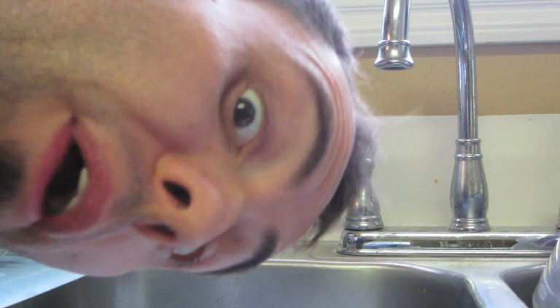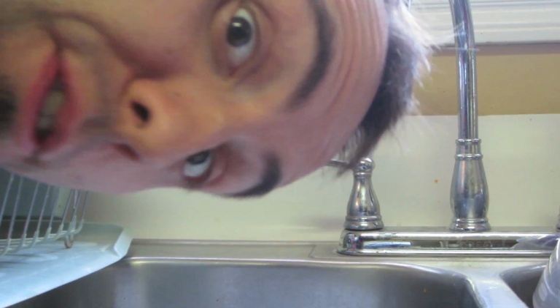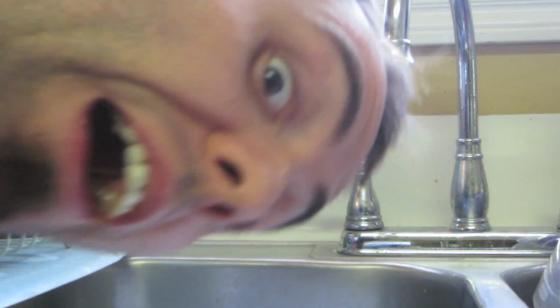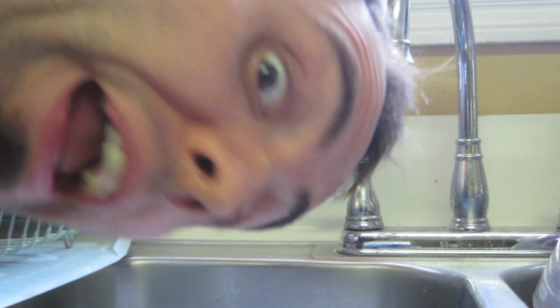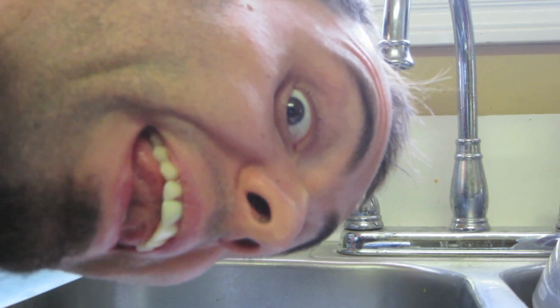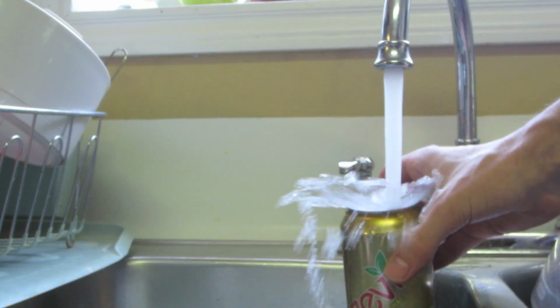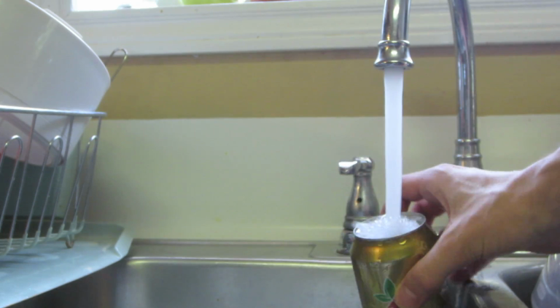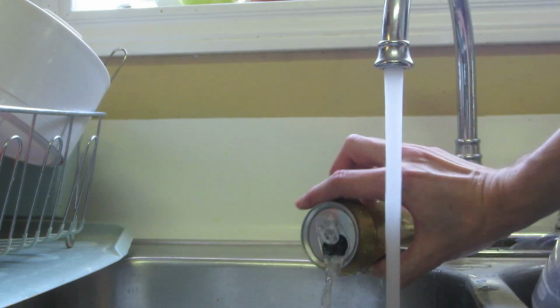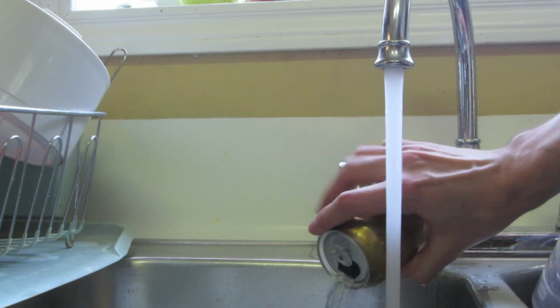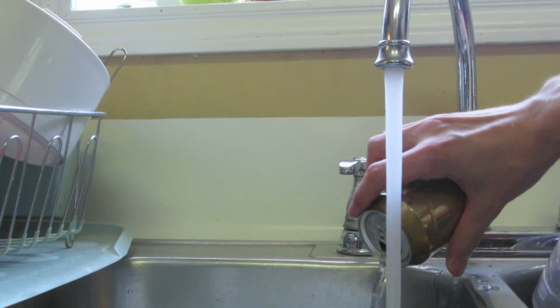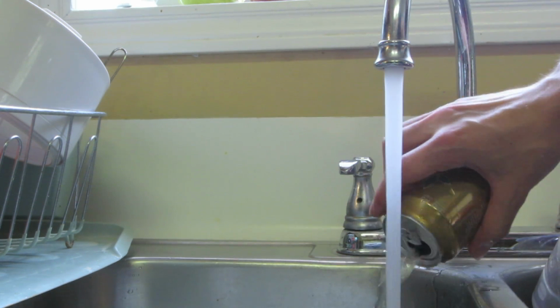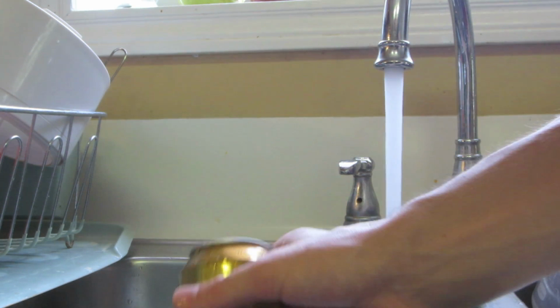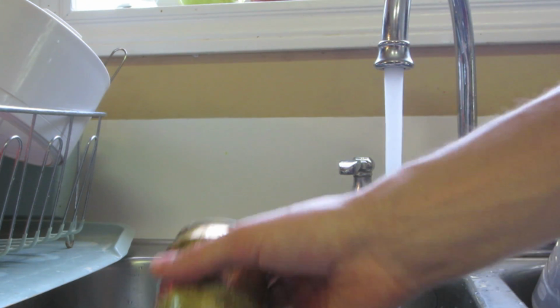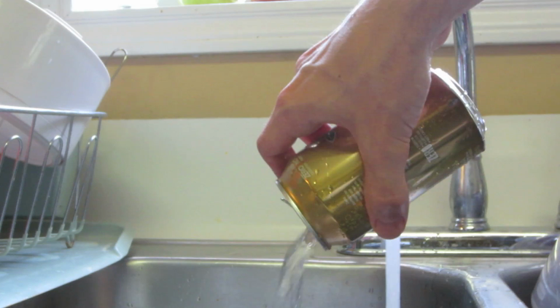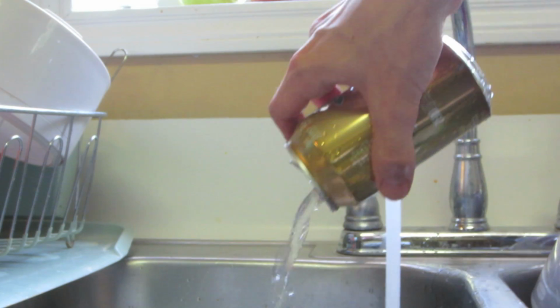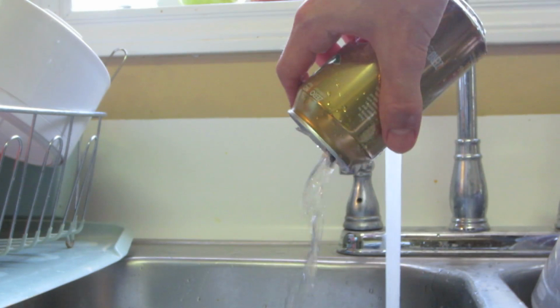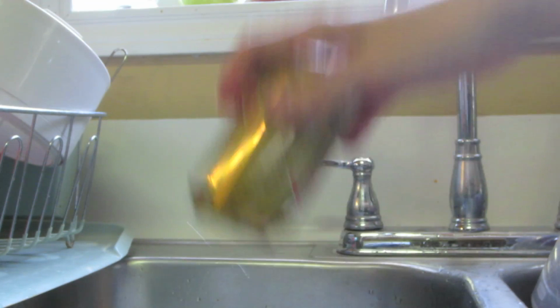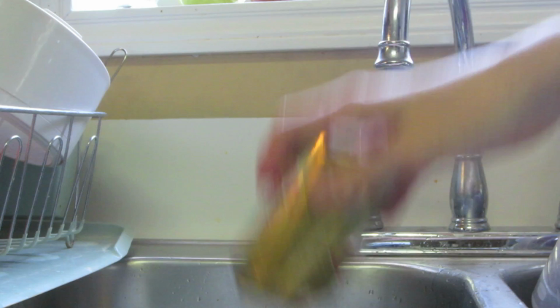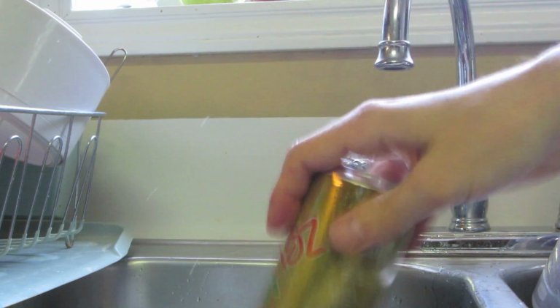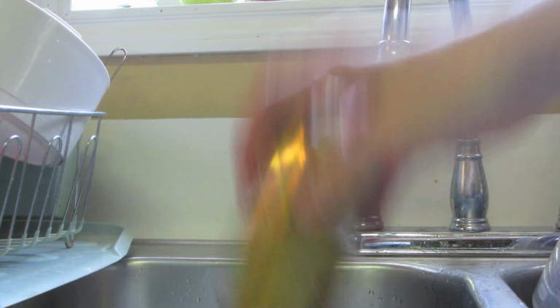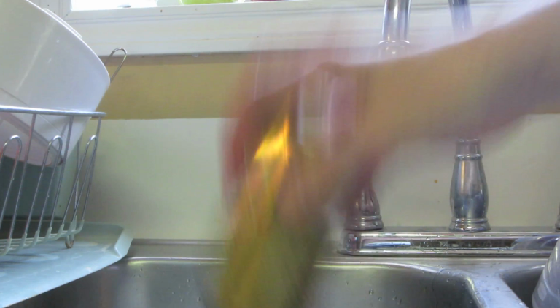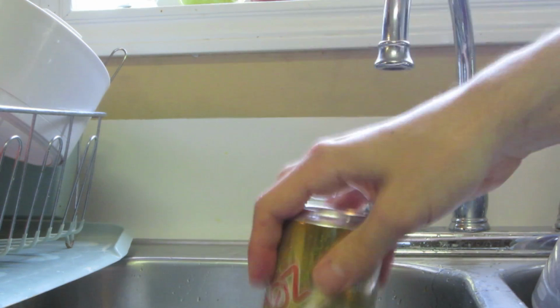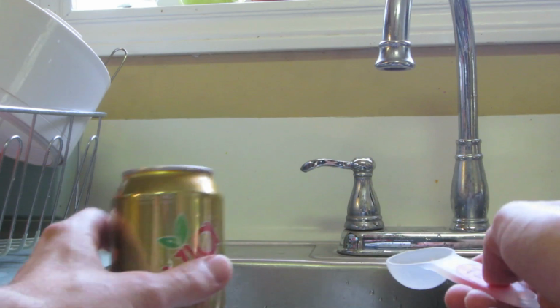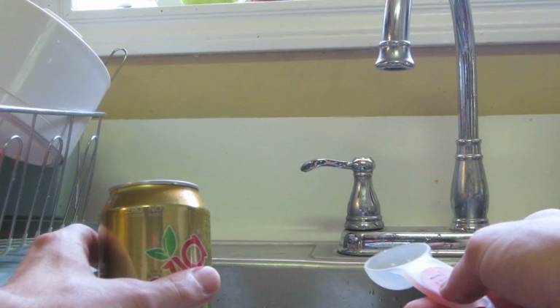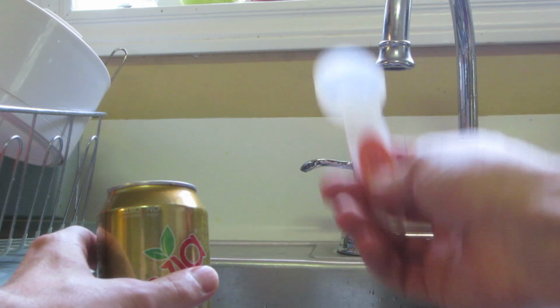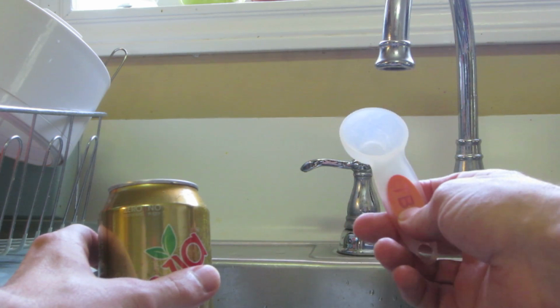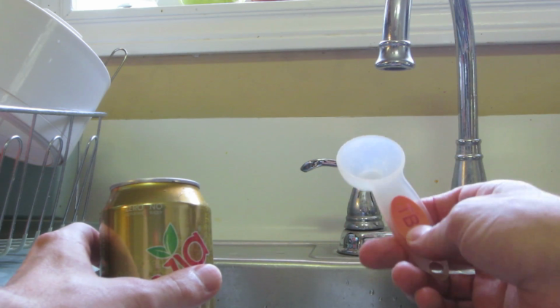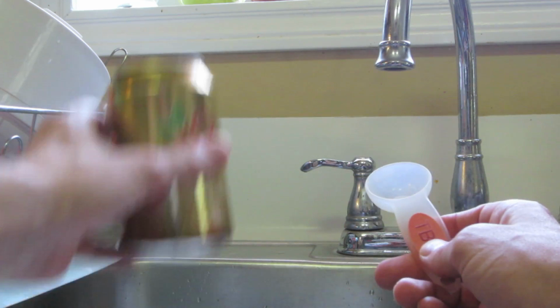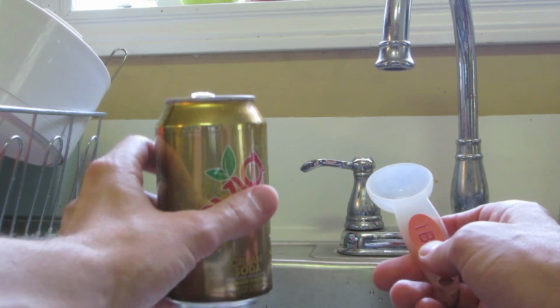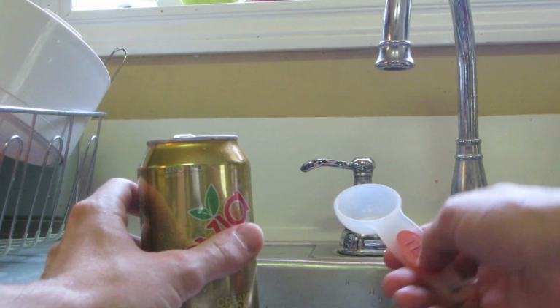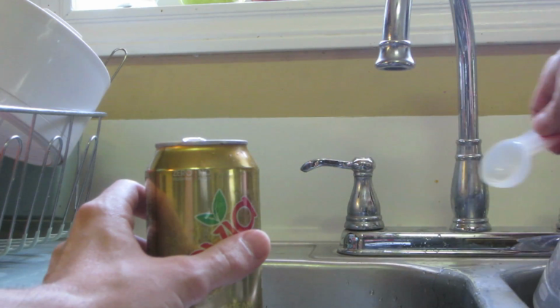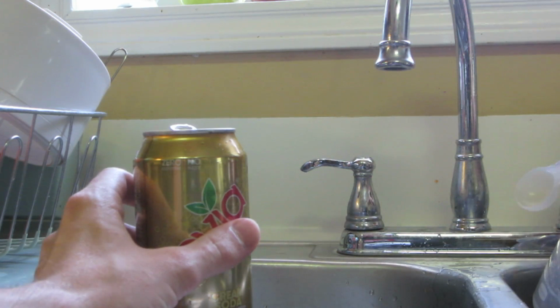First, what you want to do is rinse out your can. Make sure to get all the soda goo out of it. Then you want to put one tablespoon of water into the can just to coat the bottom.